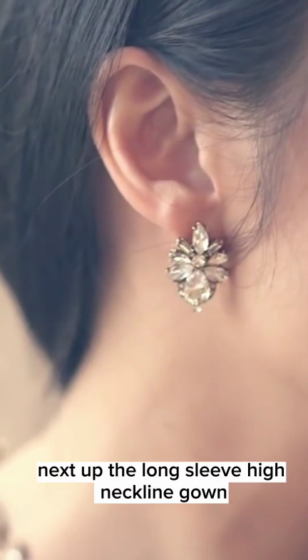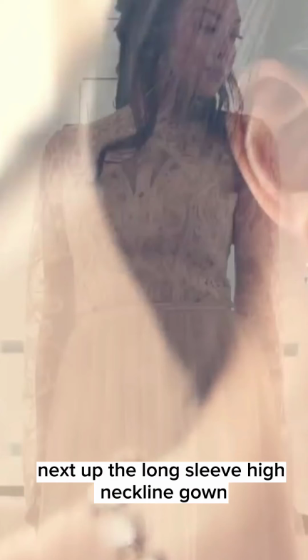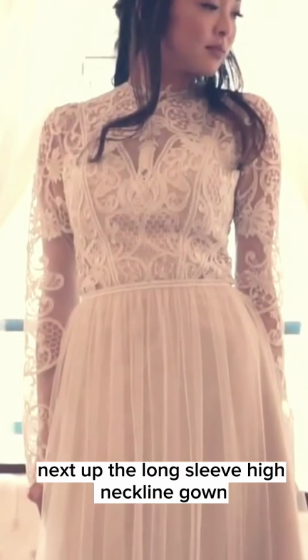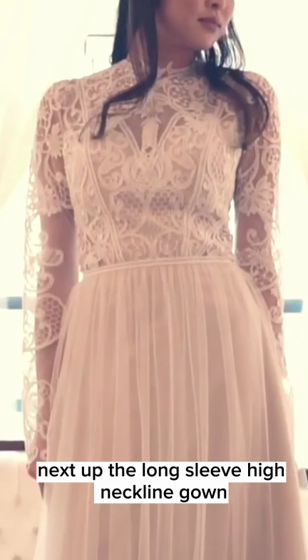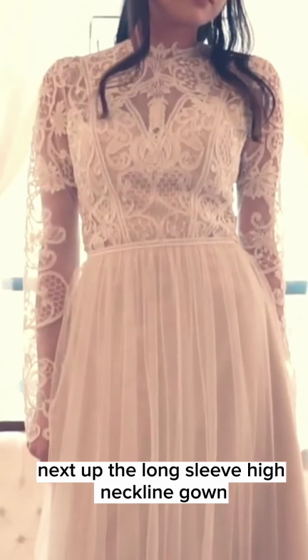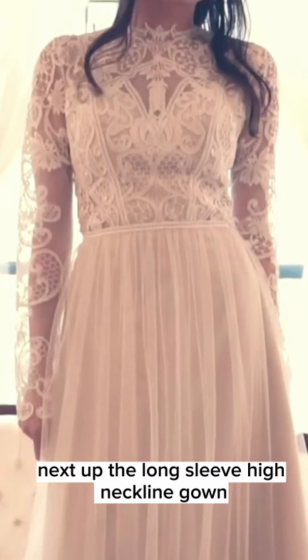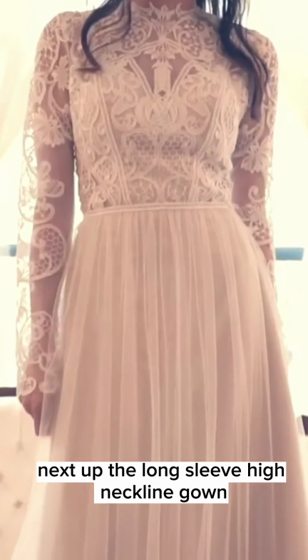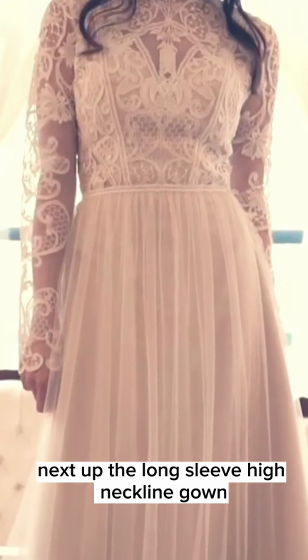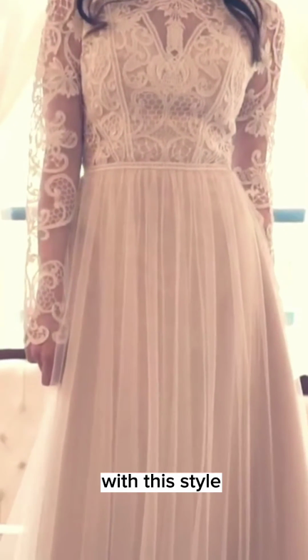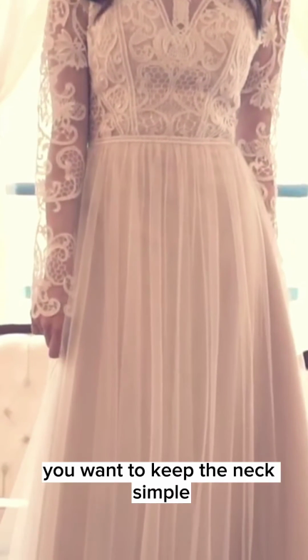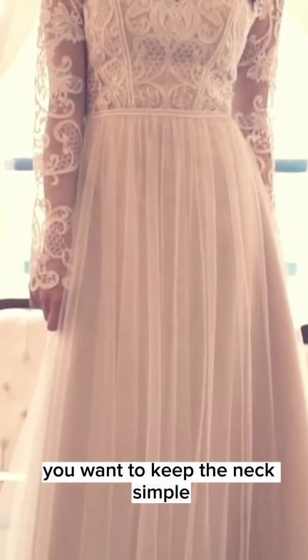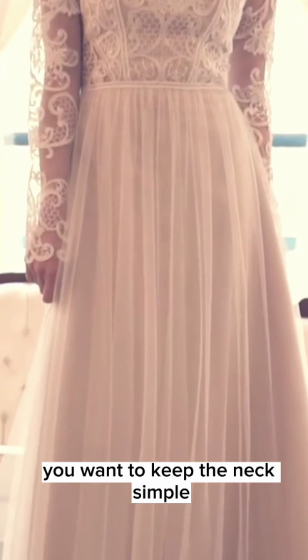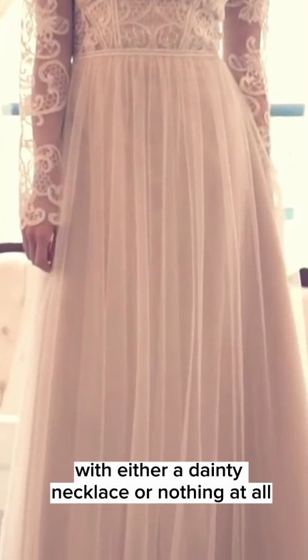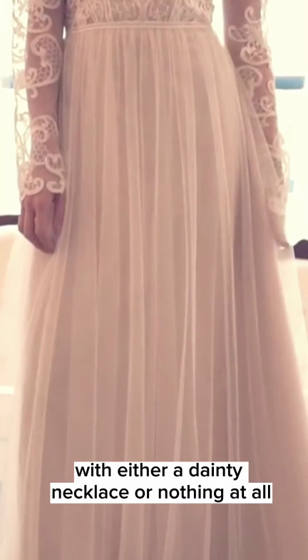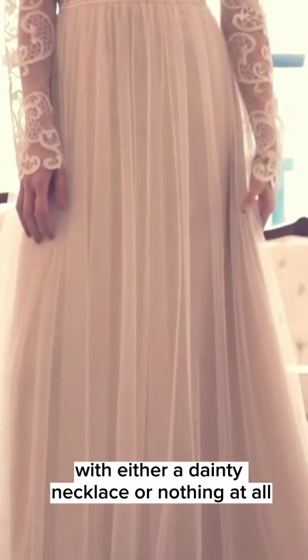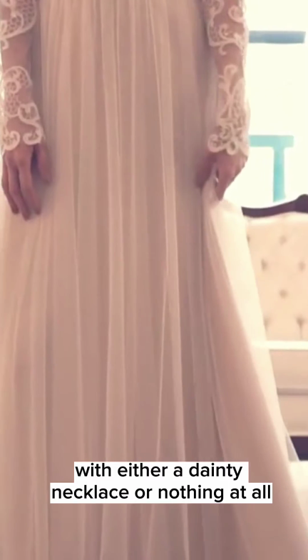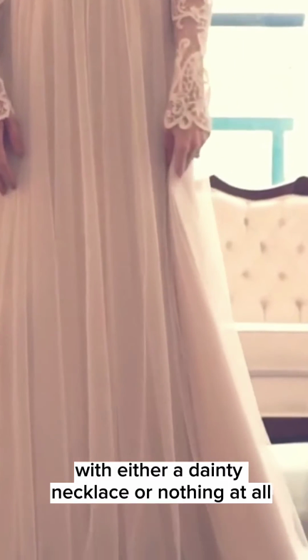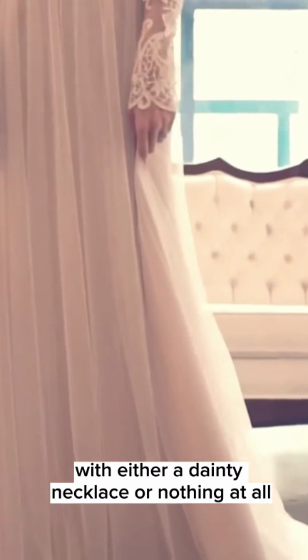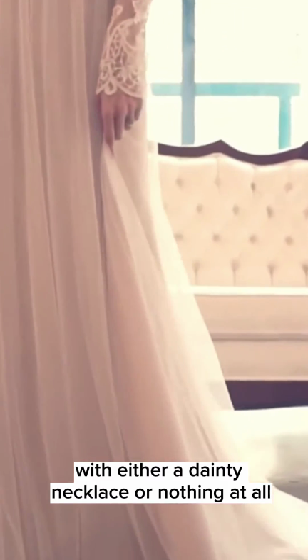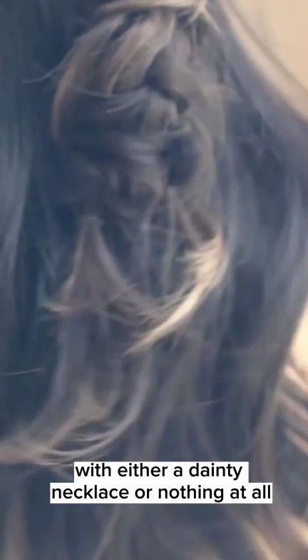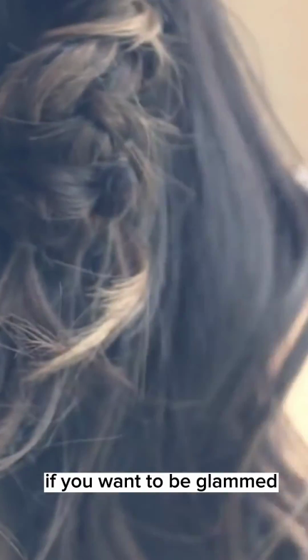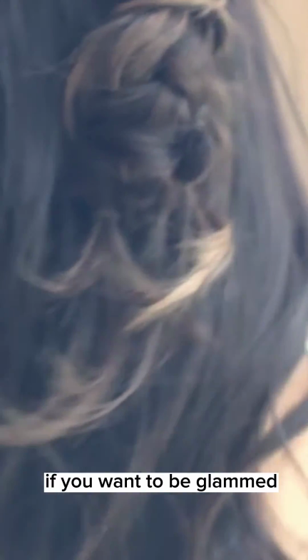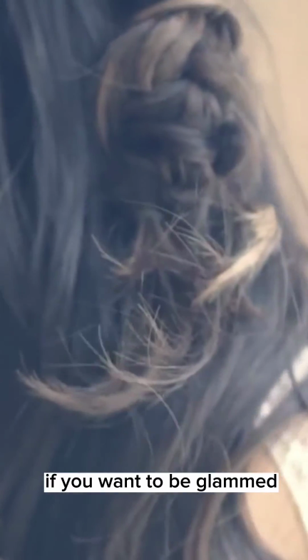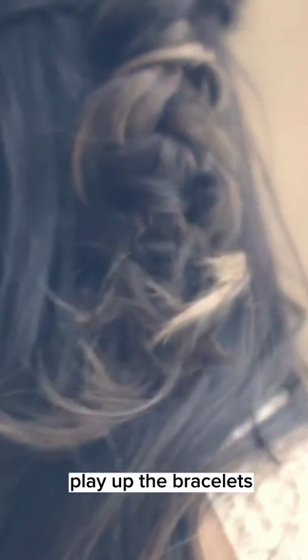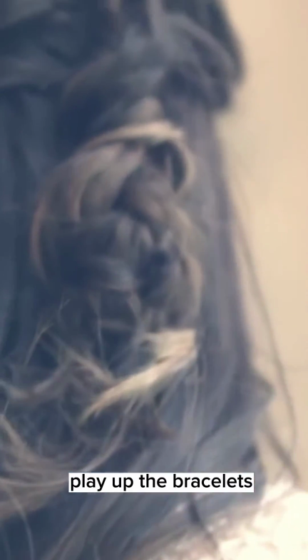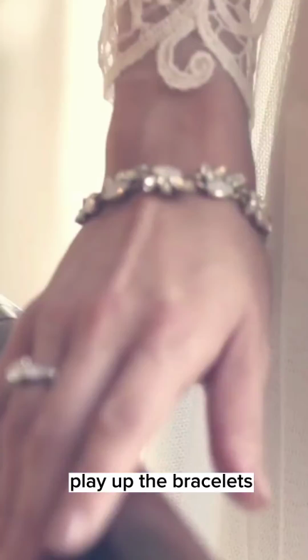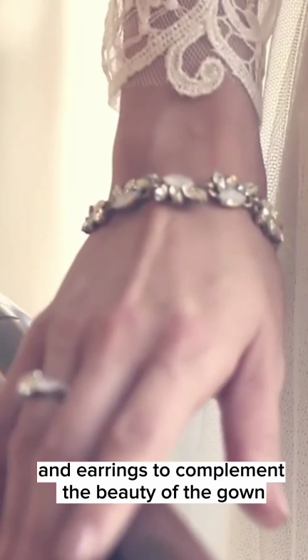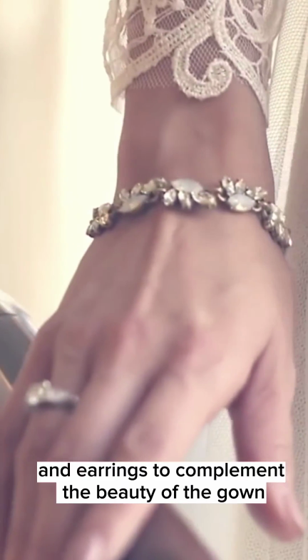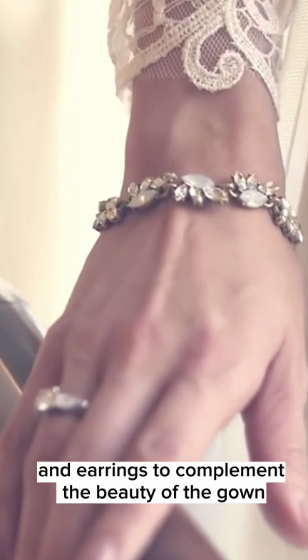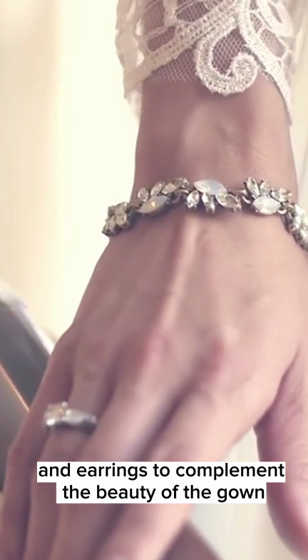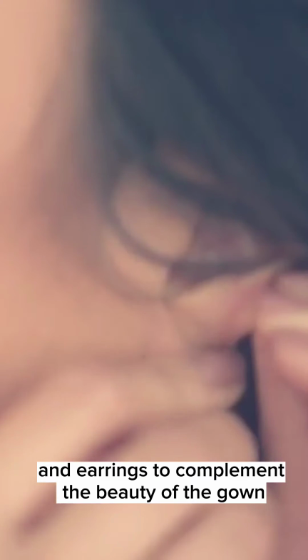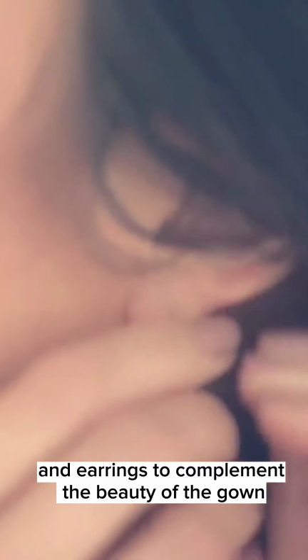Next up, the long sleeve high neckline gown. With this style, you want to keep the neck simple with either a dainty necklace or nothing at all. If you want to be glam, play up the bracelets and earrings to complement the beauty of the gown.